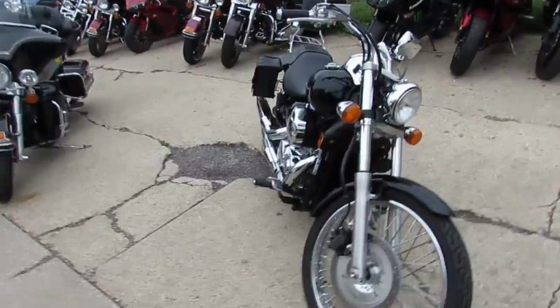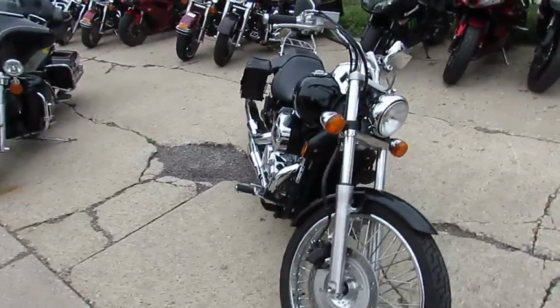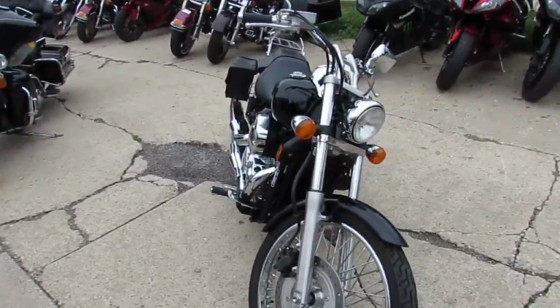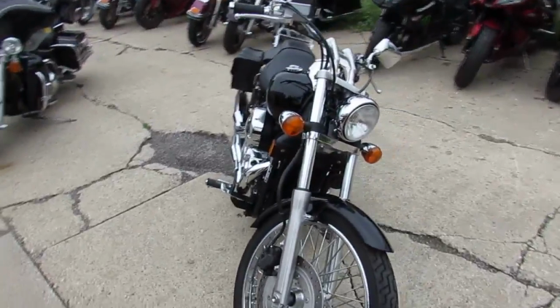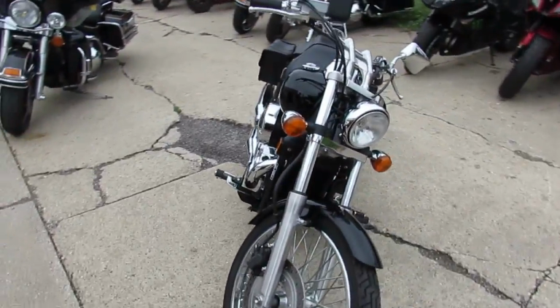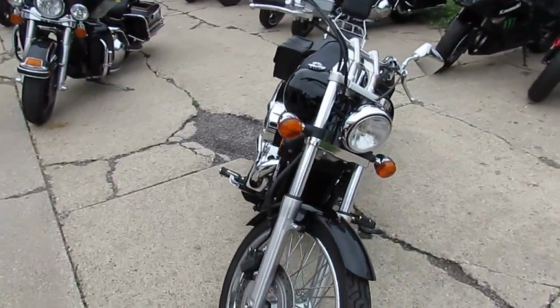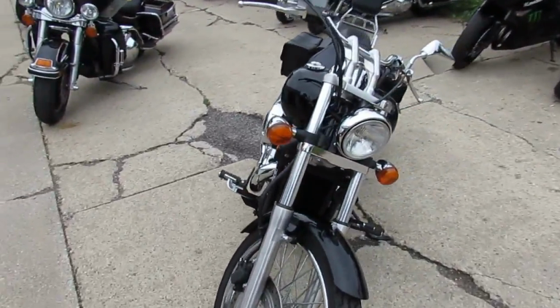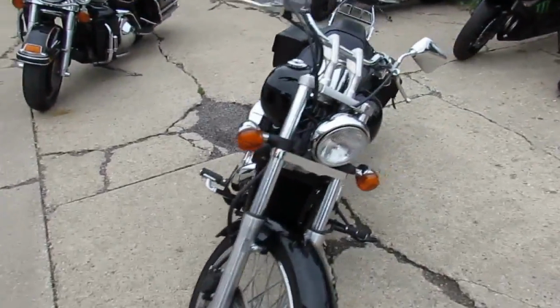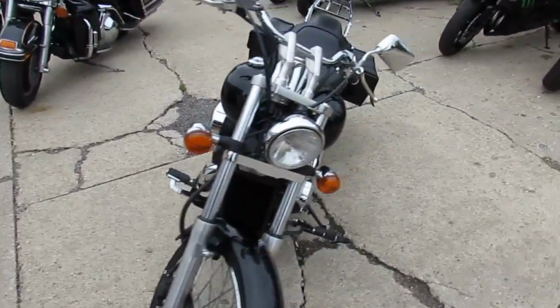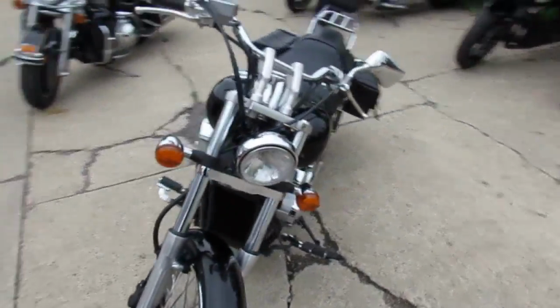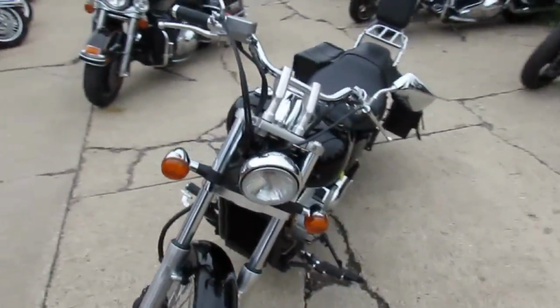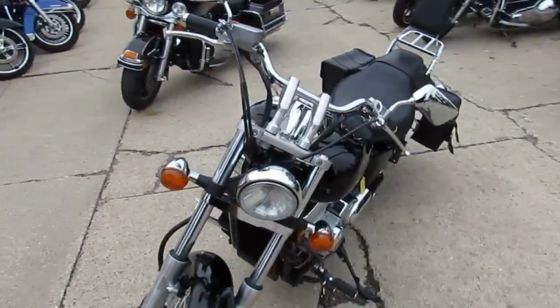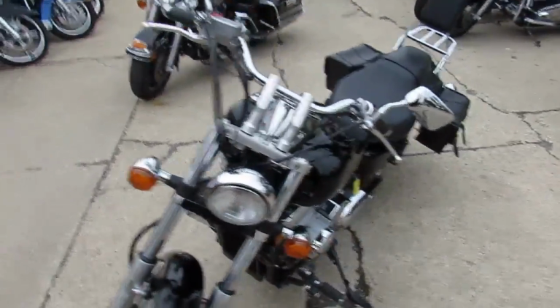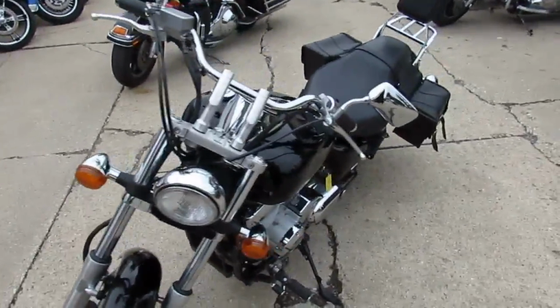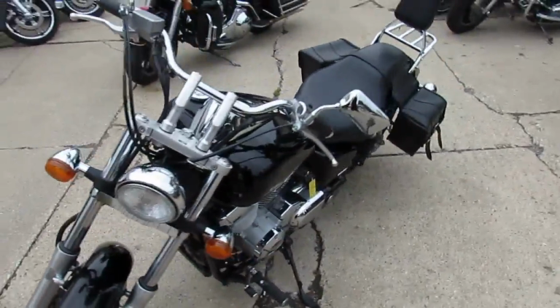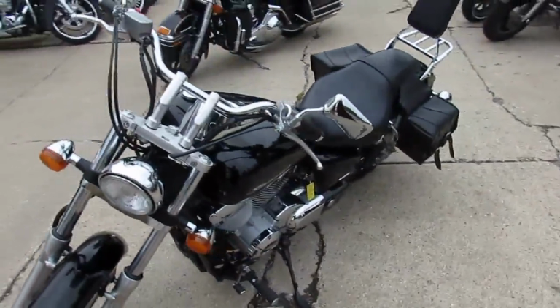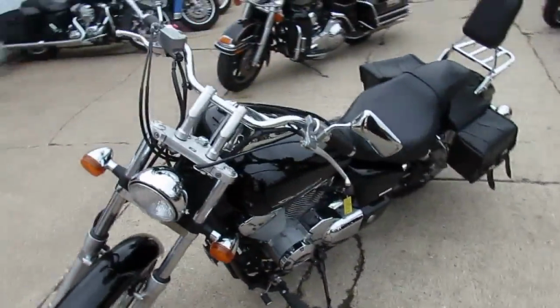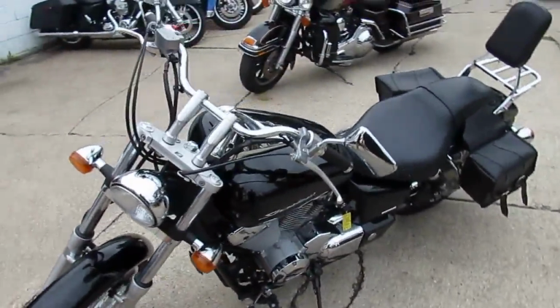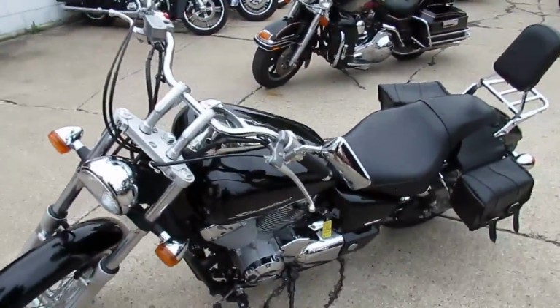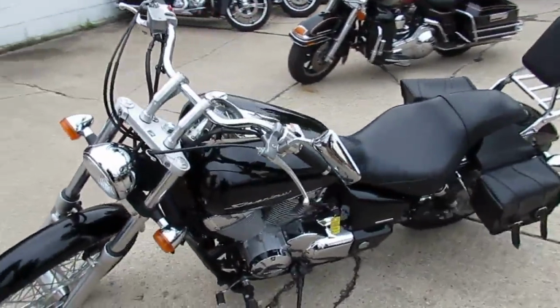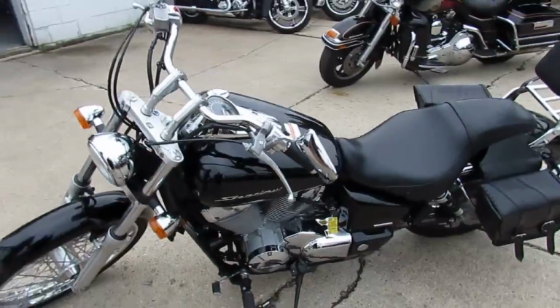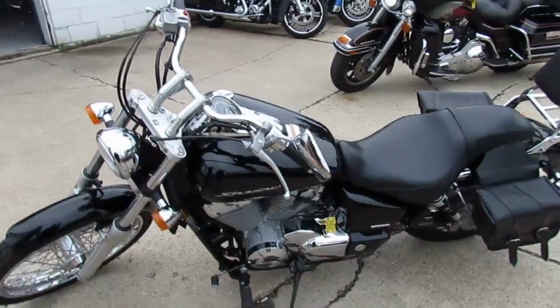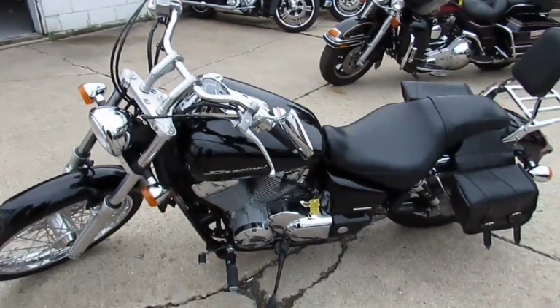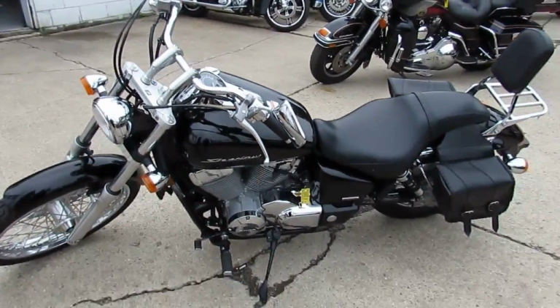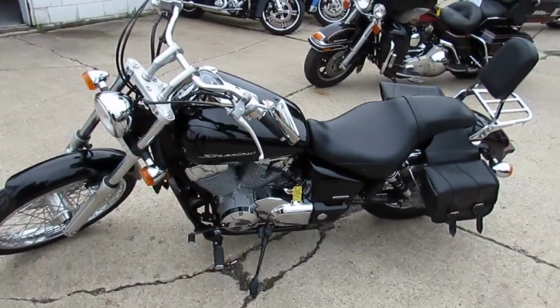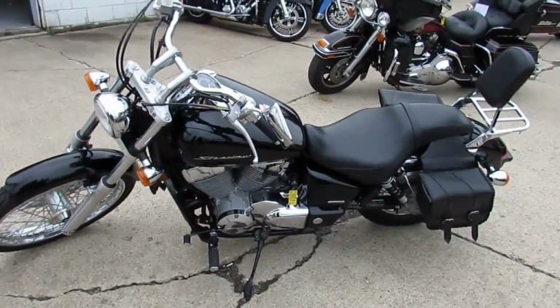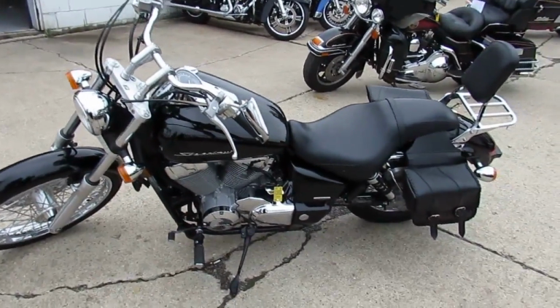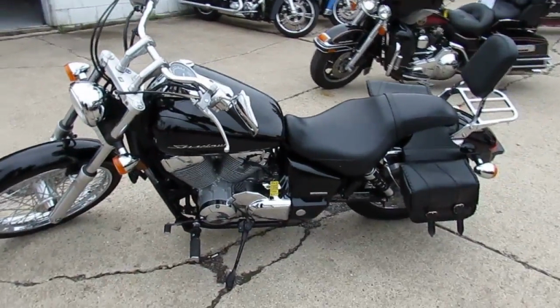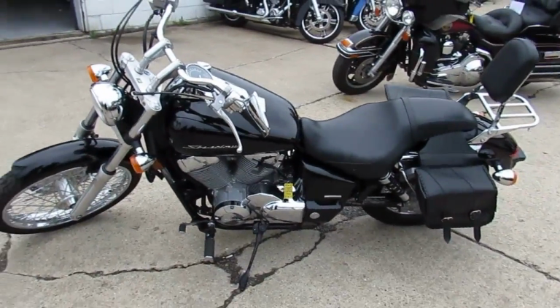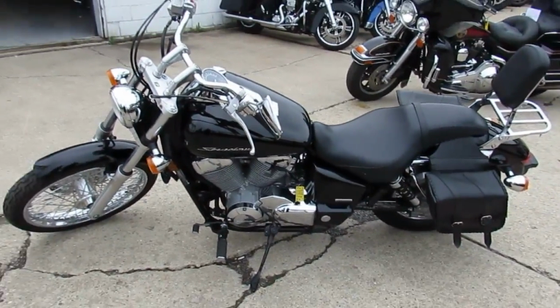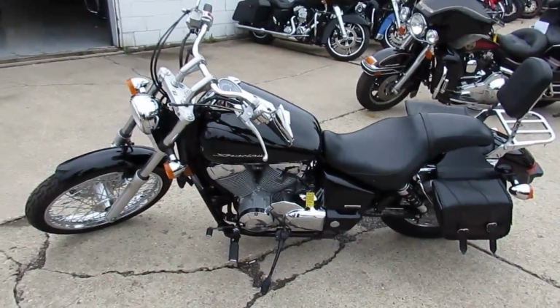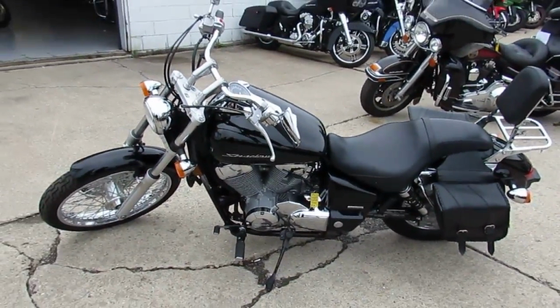This bike only has 89 miles. That's right, 89. It's not even broken in yet. This thing's flawless — perfect 10 out of 10.